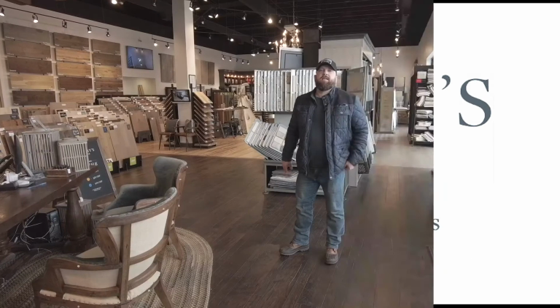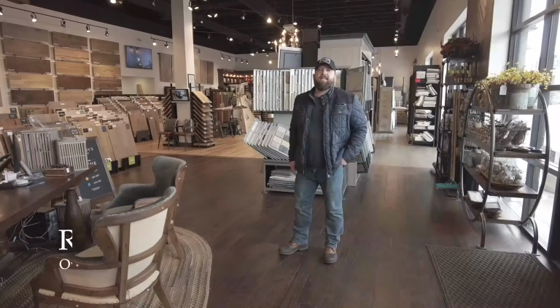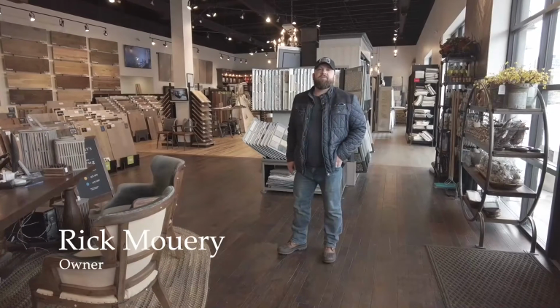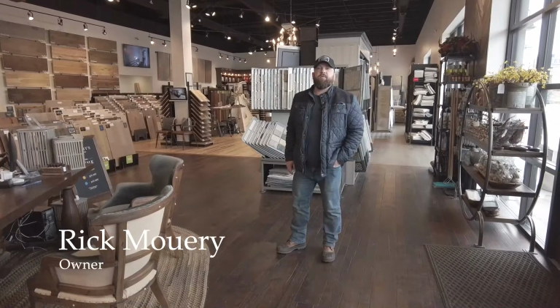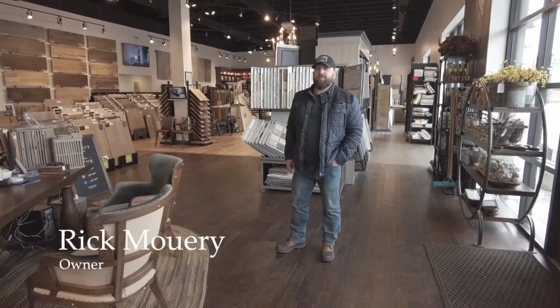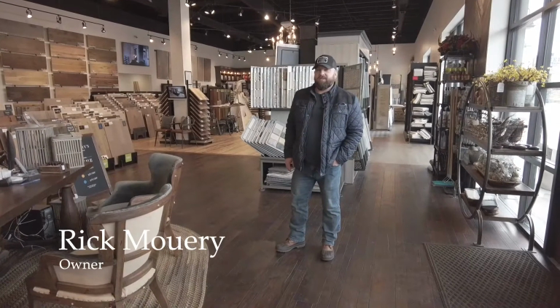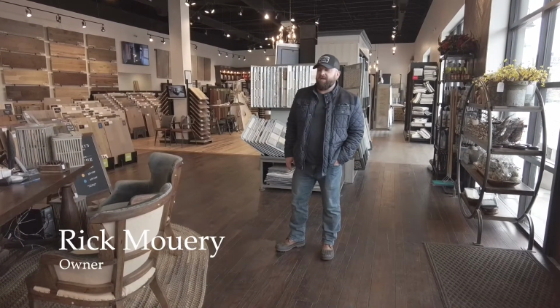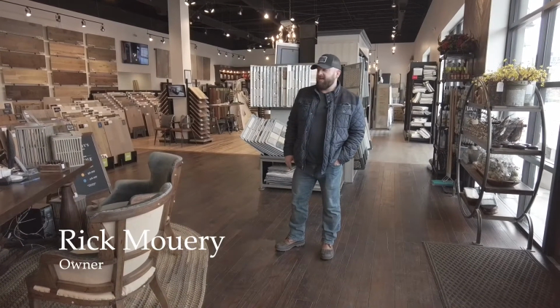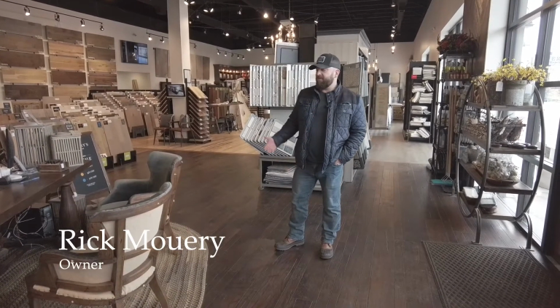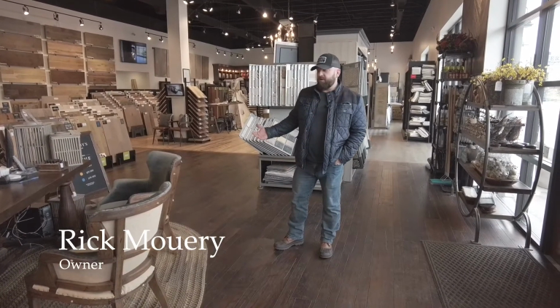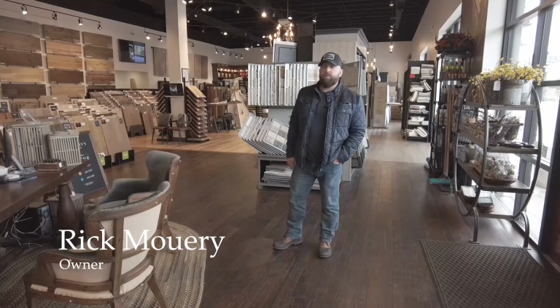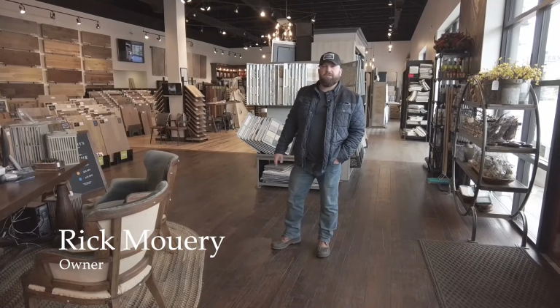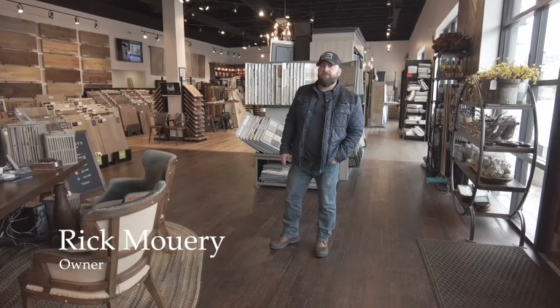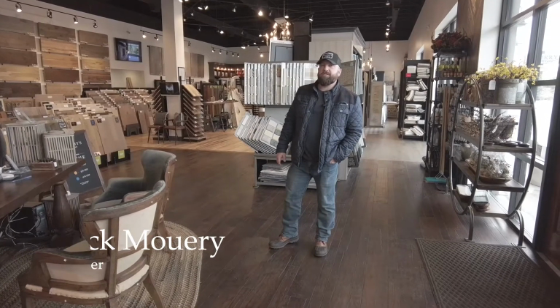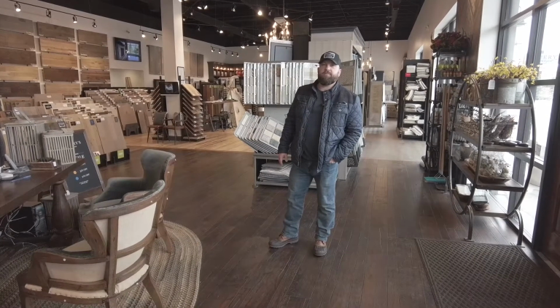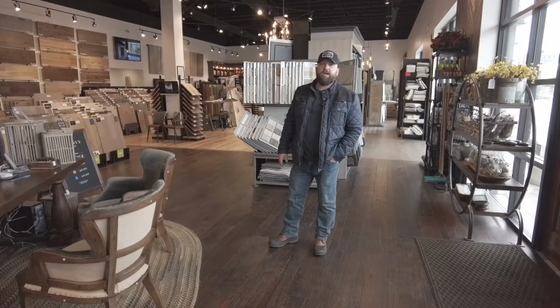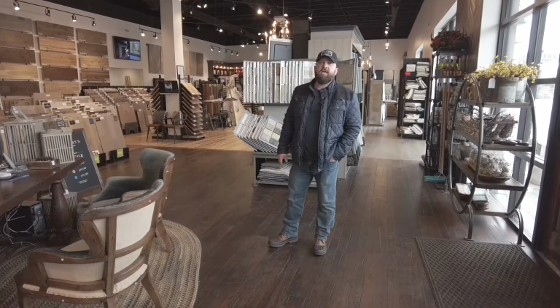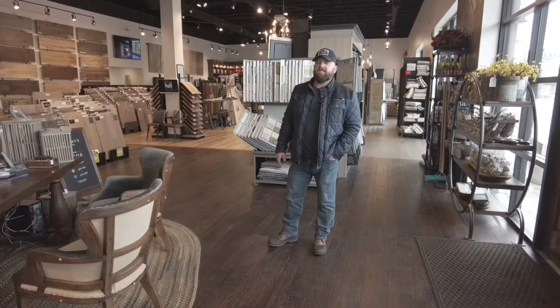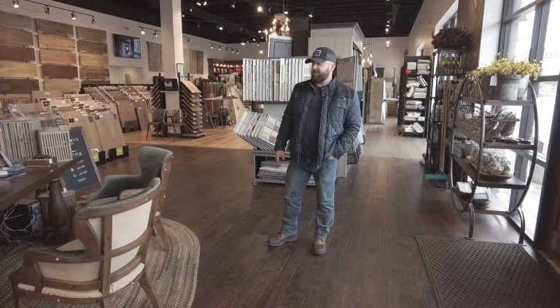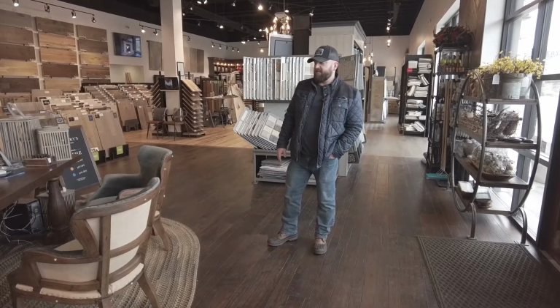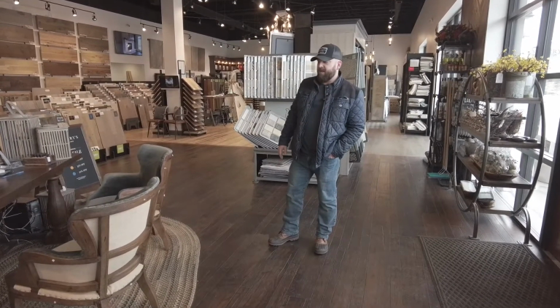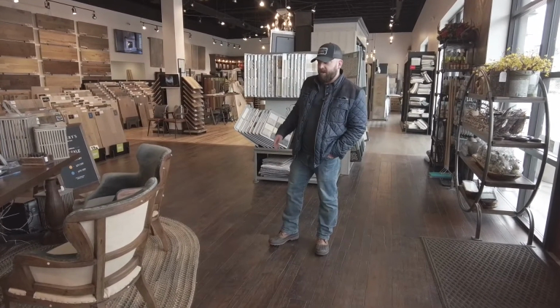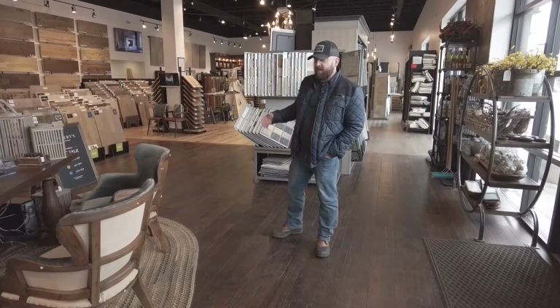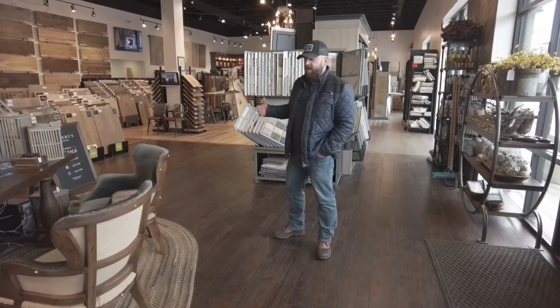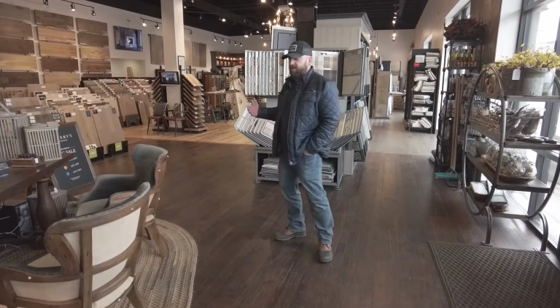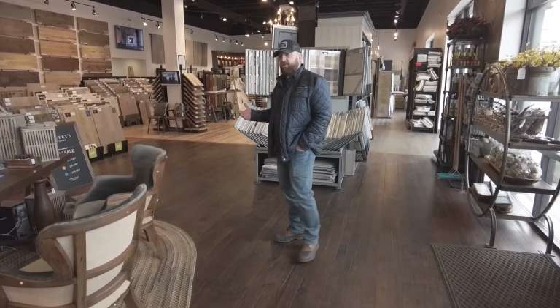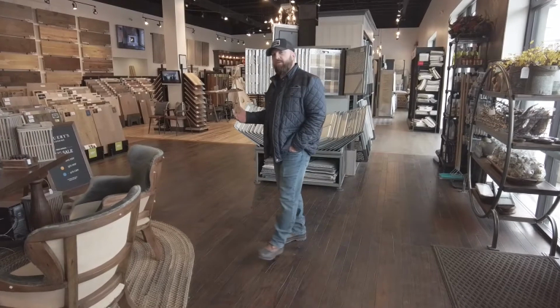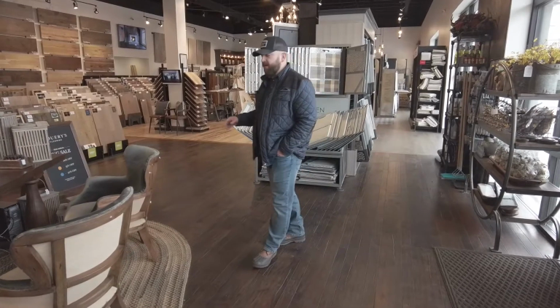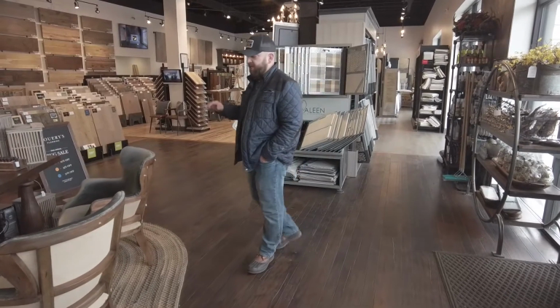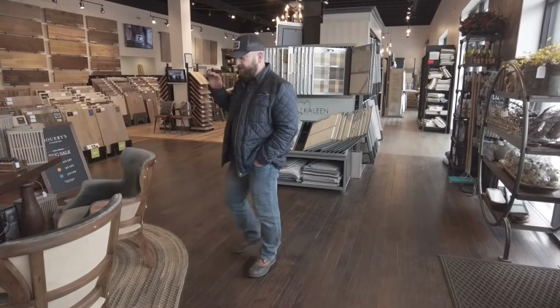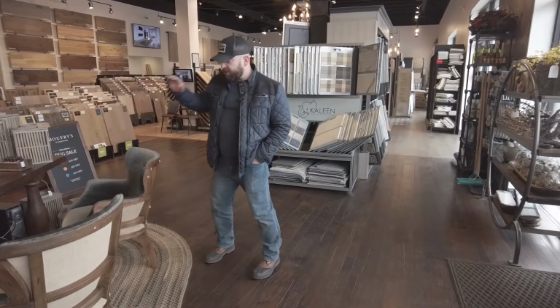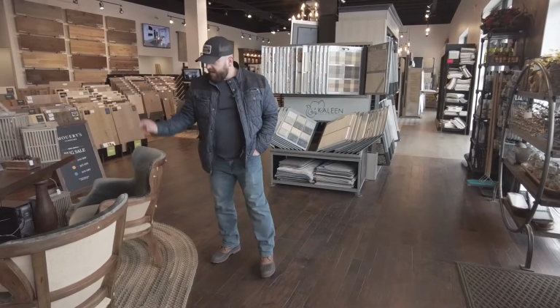Hey, this is Rick Morey with Morey's Flooring, and today we're giving you a little tour of our showroom to show you some products and displays that we have bought this first quarter of 2022. So we'll start right here.